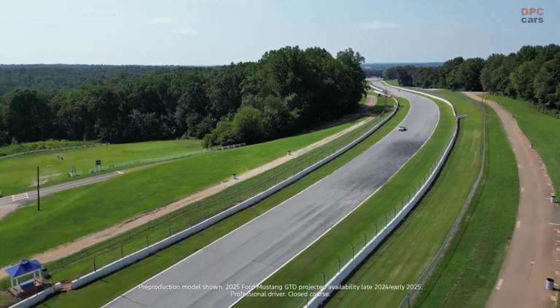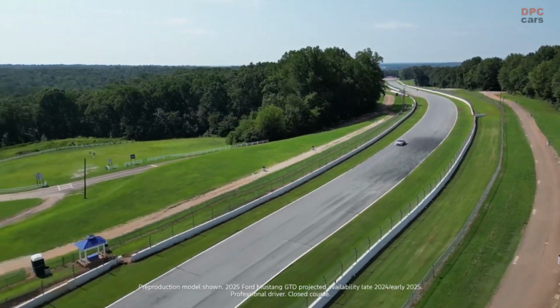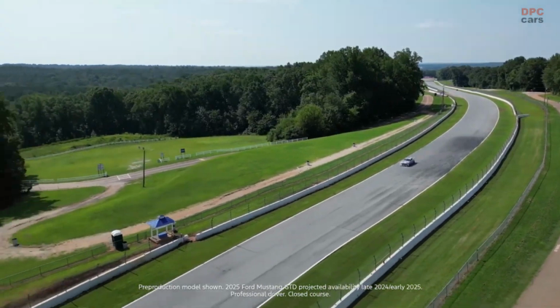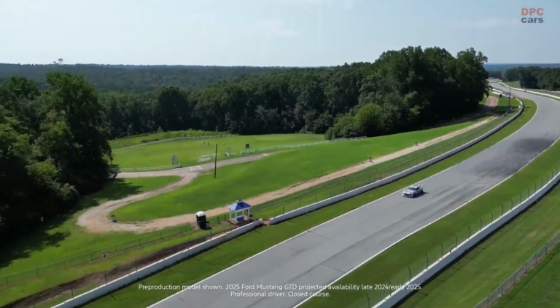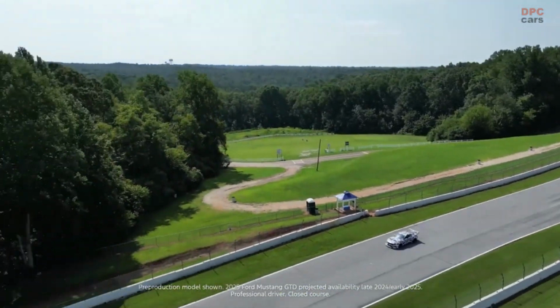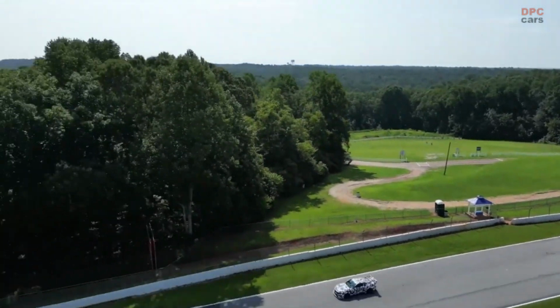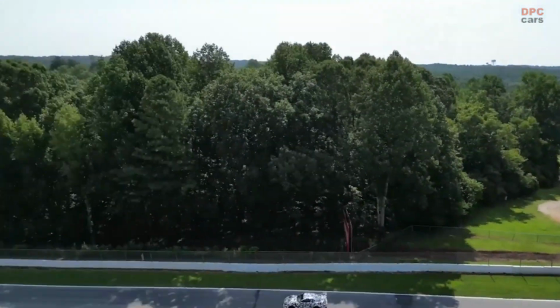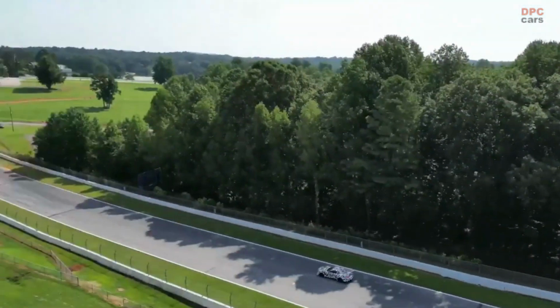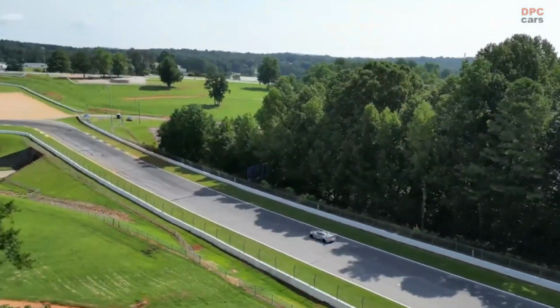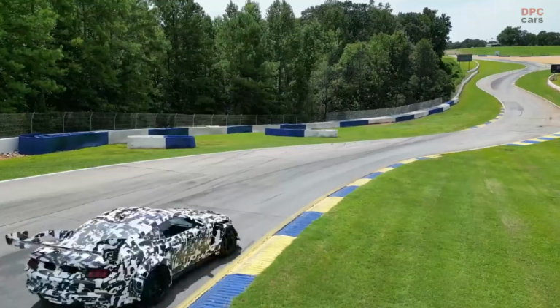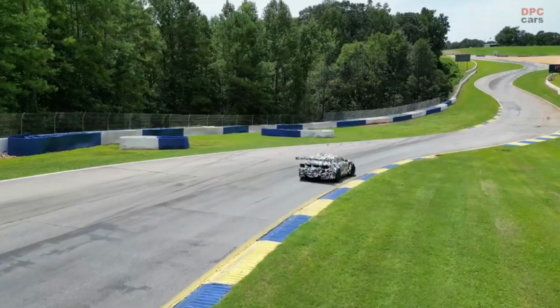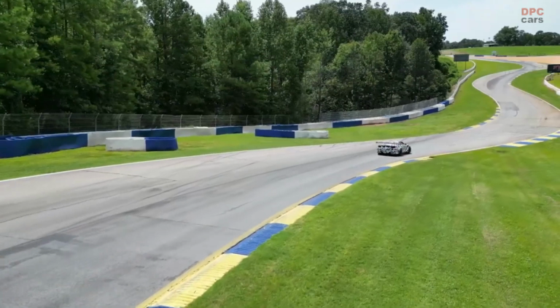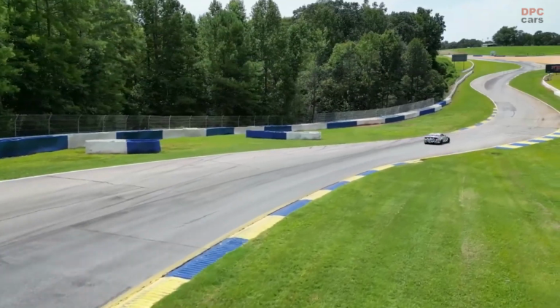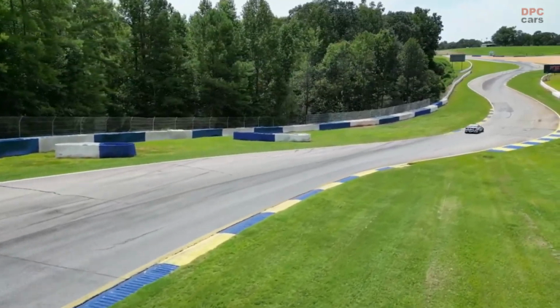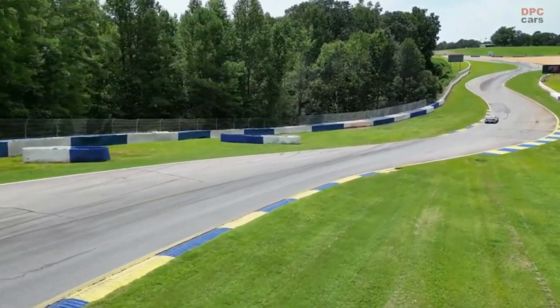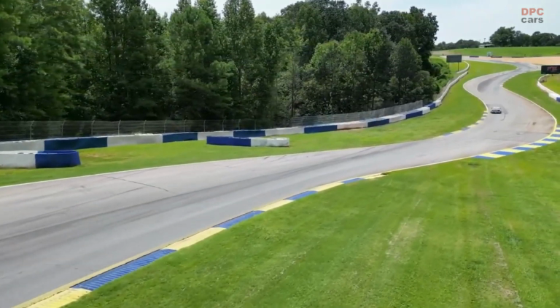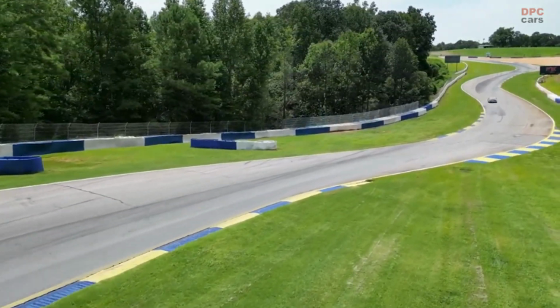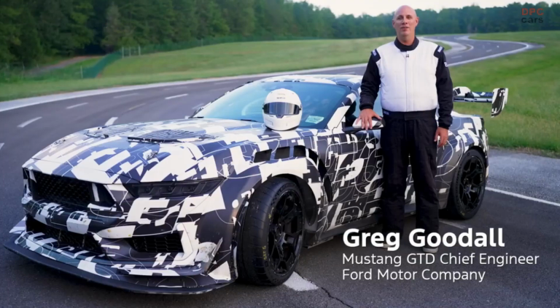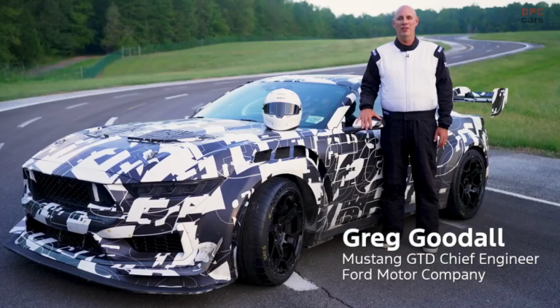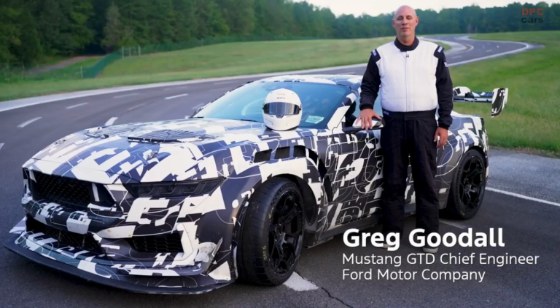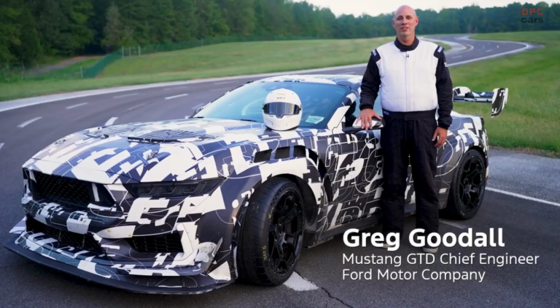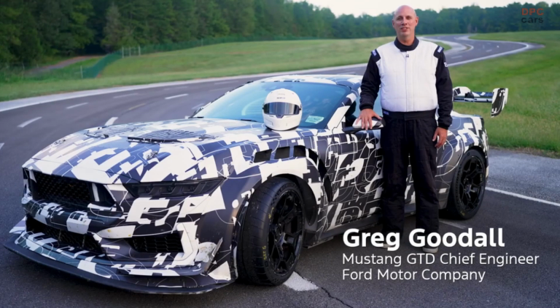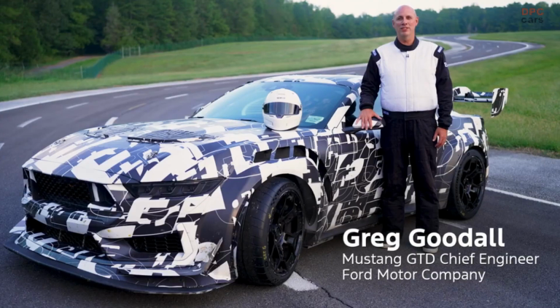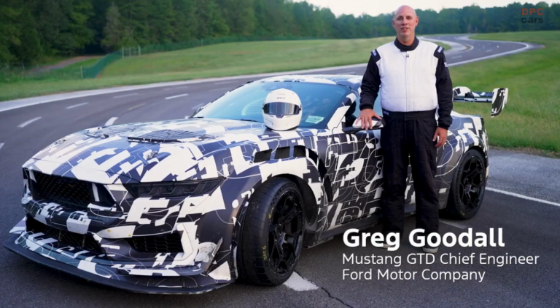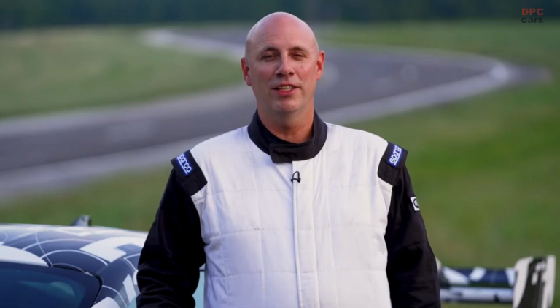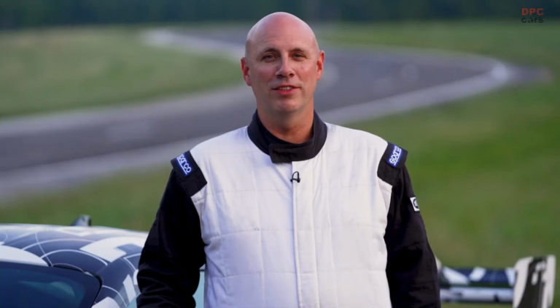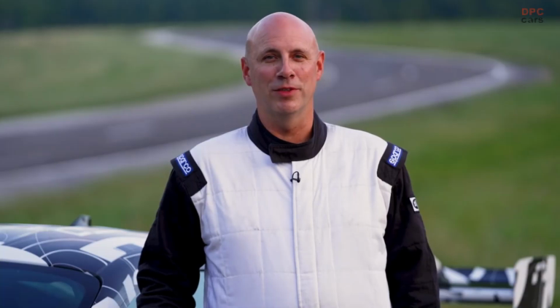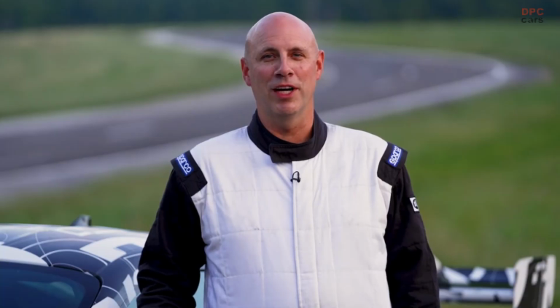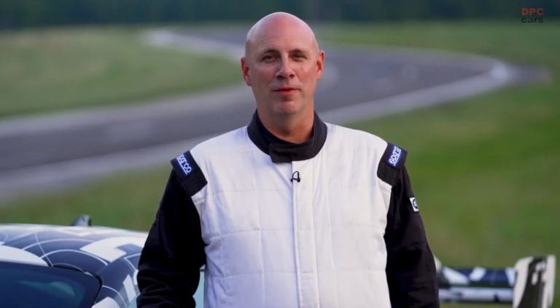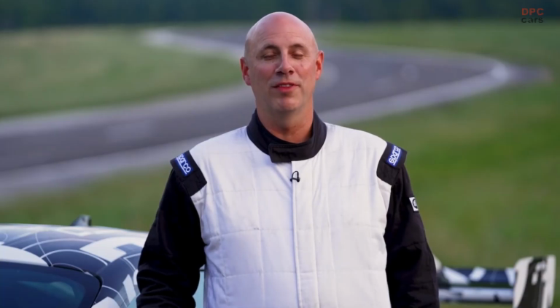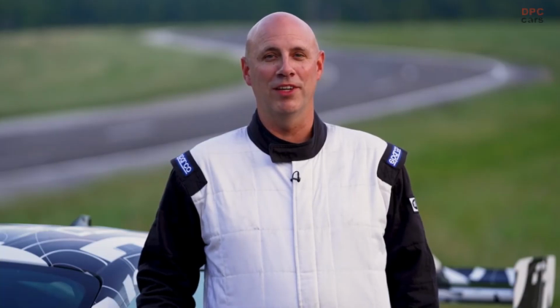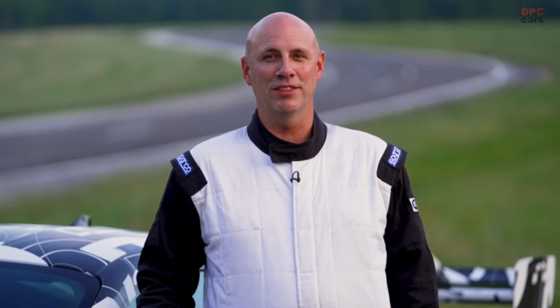The Ford Mustang GTD is a story of audacious style that's 100% driven by the need to go as fast as possible around the track. I'm Greg Goodall, Mustang GTD Chief Engineer, here to show you the secret to its supercar performance: the drag reduction system.